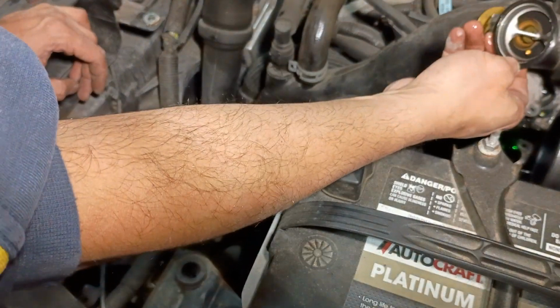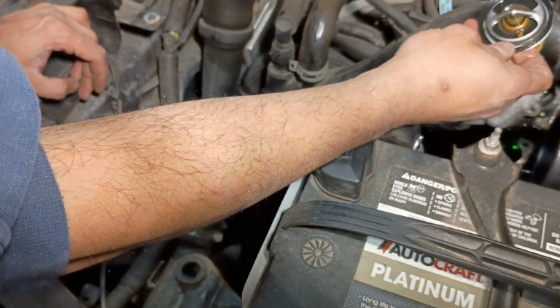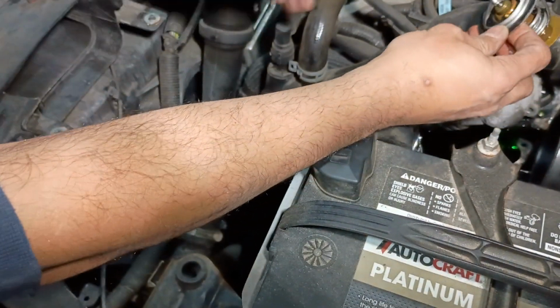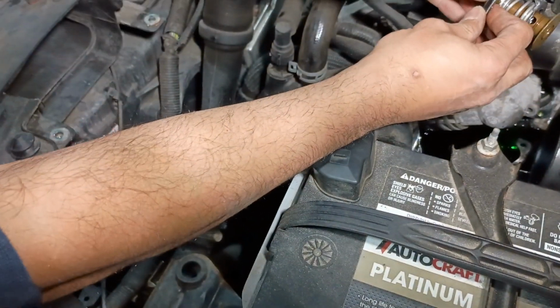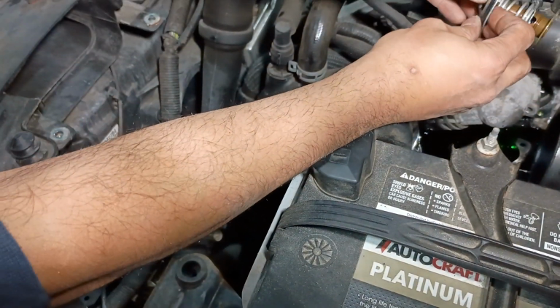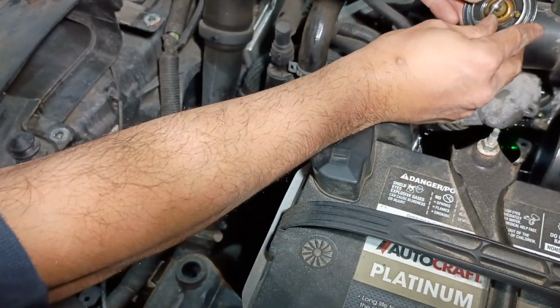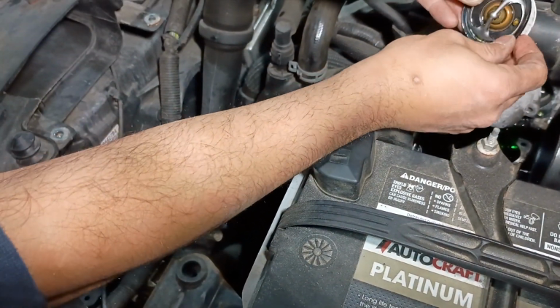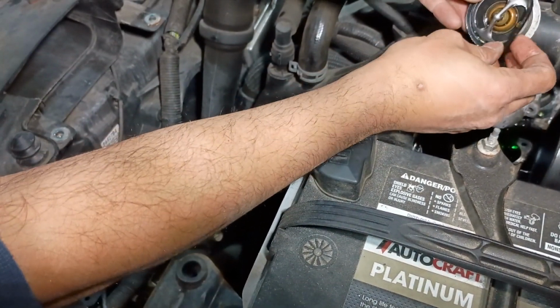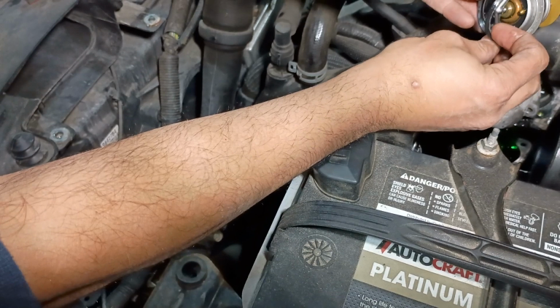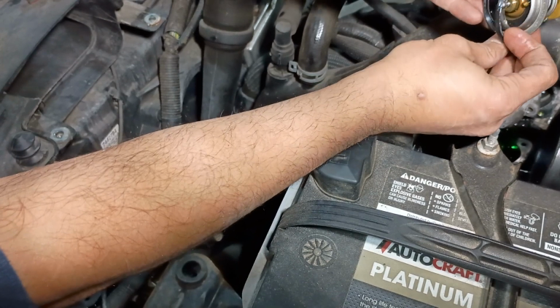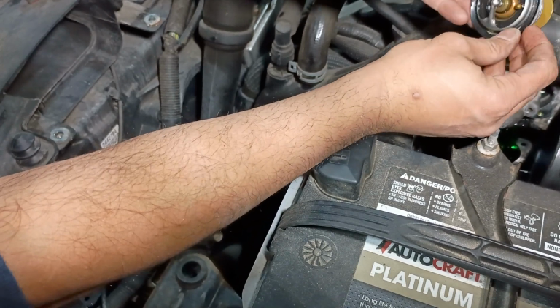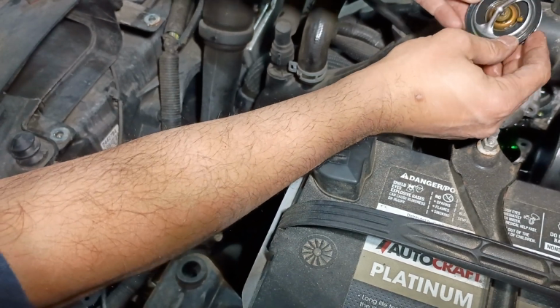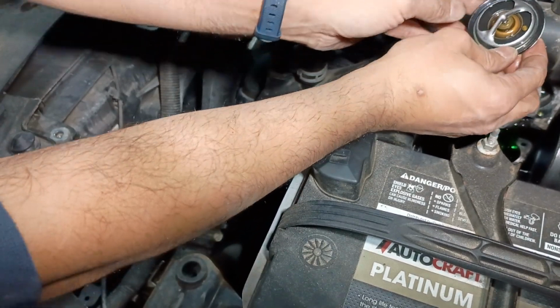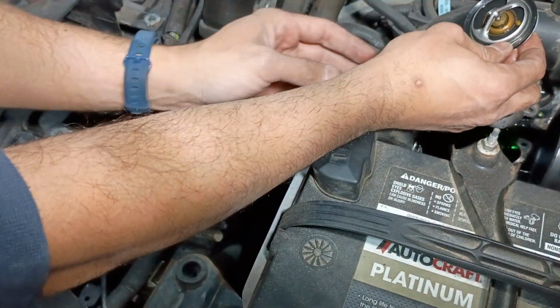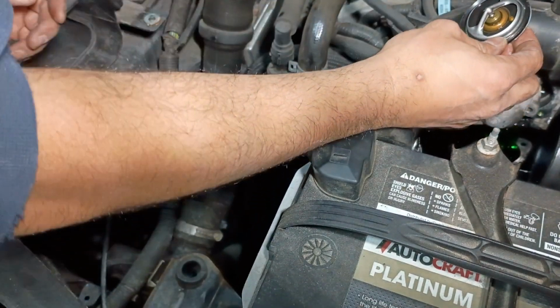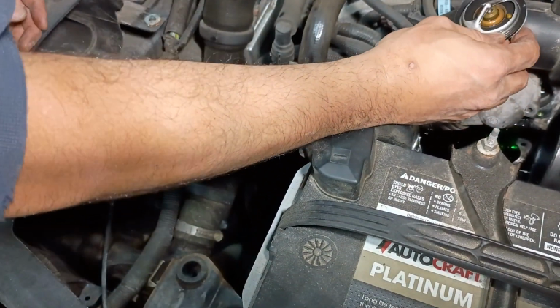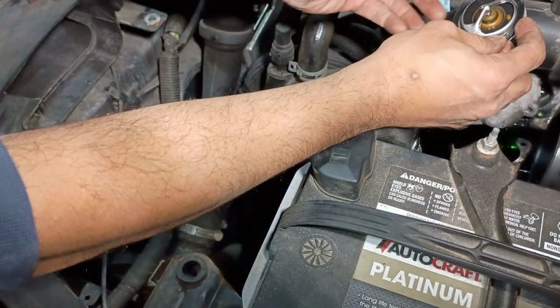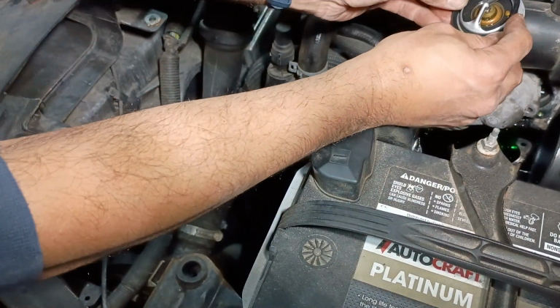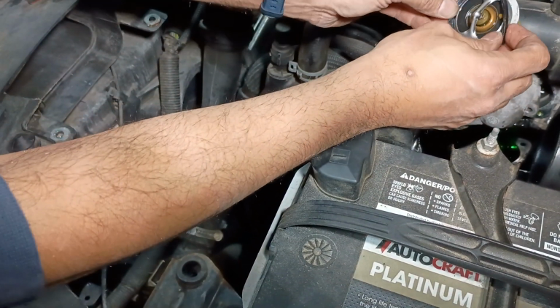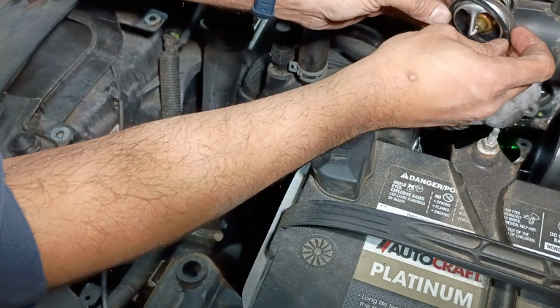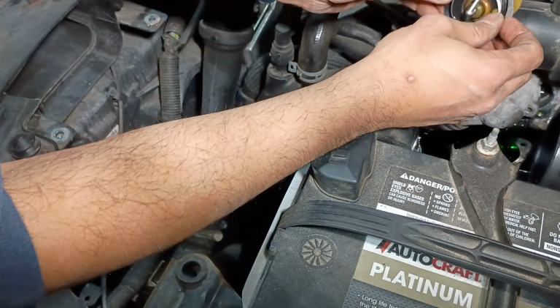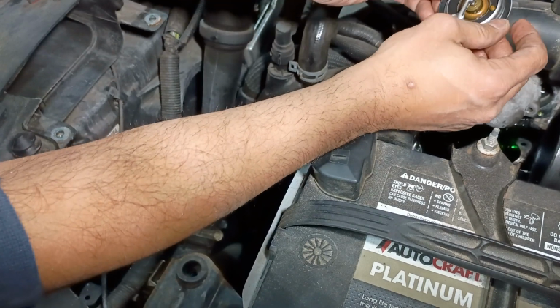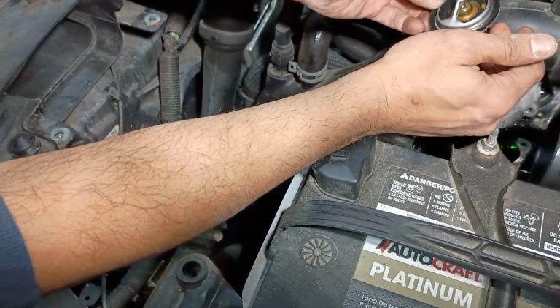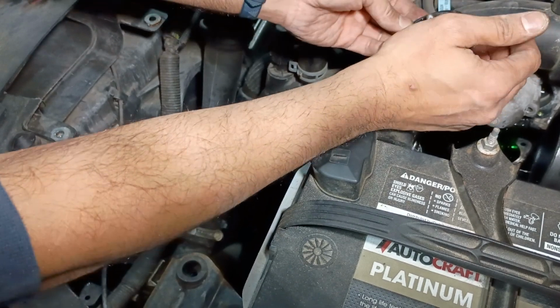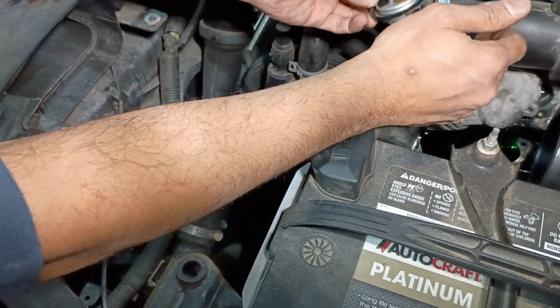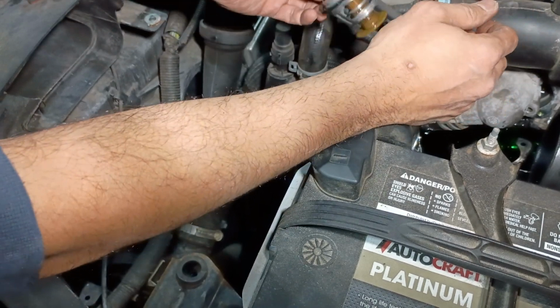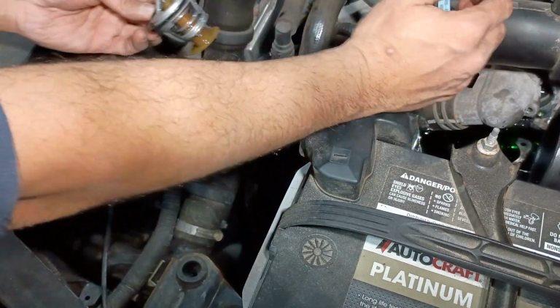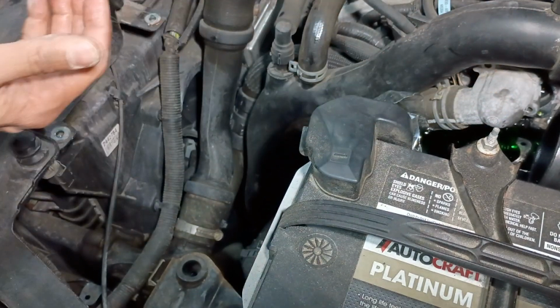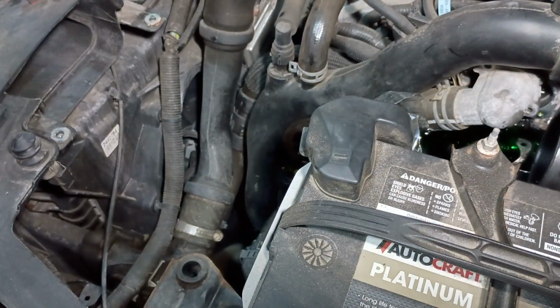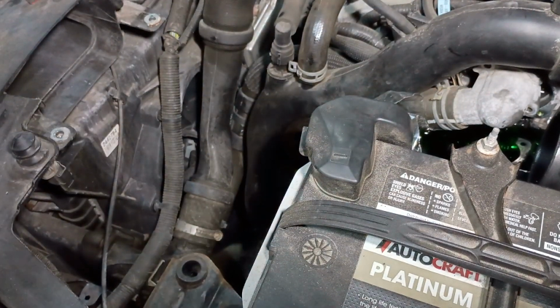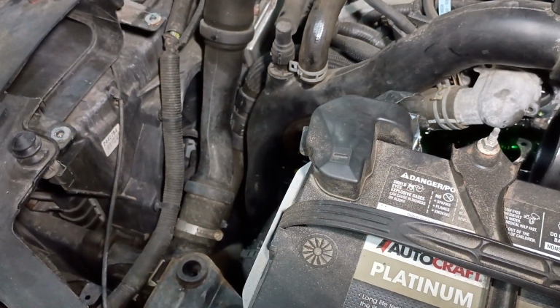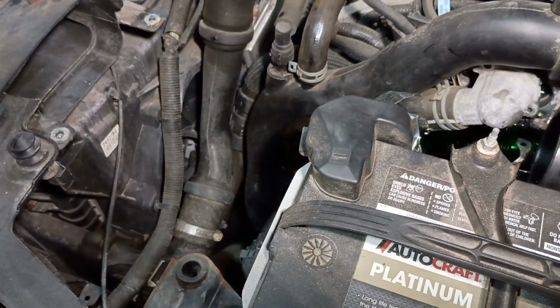We'll let that drain for a minute. This was the tool I used — not necessarily what I recommend, but it worked today. Here's the old thermostat and the old O-ring, which is less of an O-ring and more of an actual gasket. The new one has an O-ring, so I'm going to set this aside.